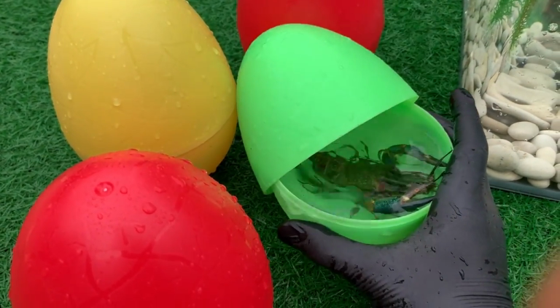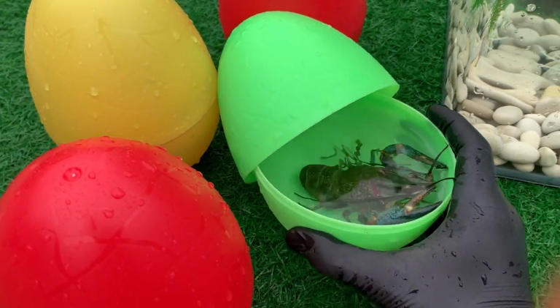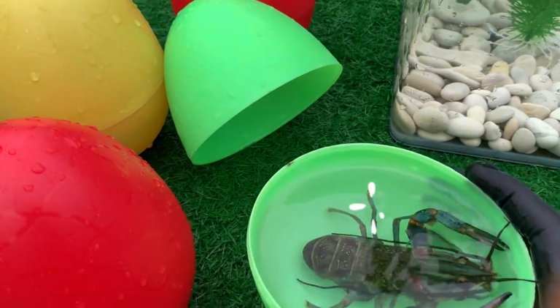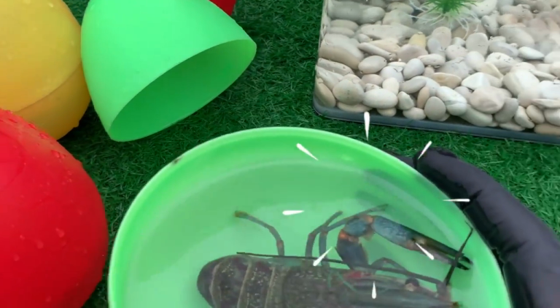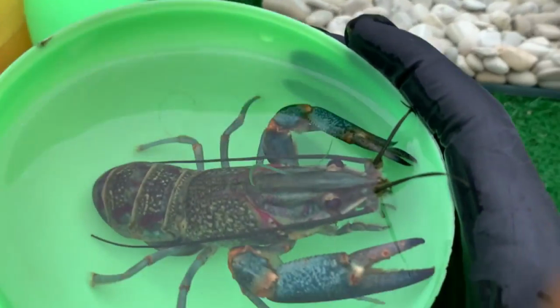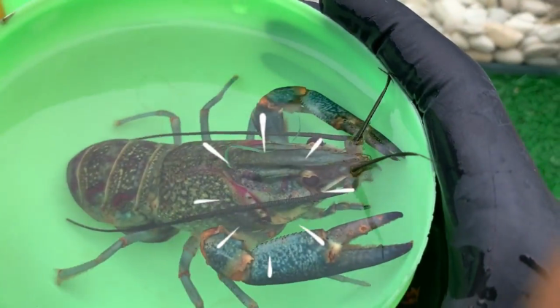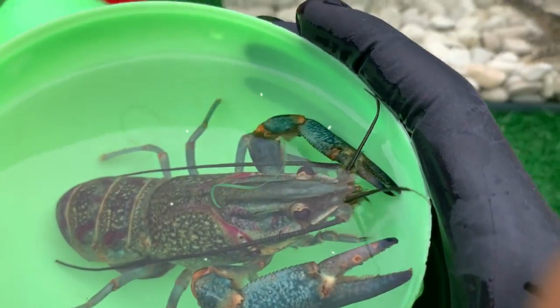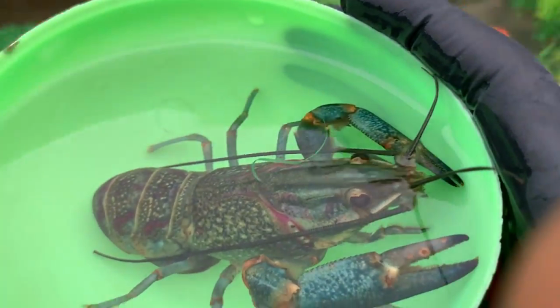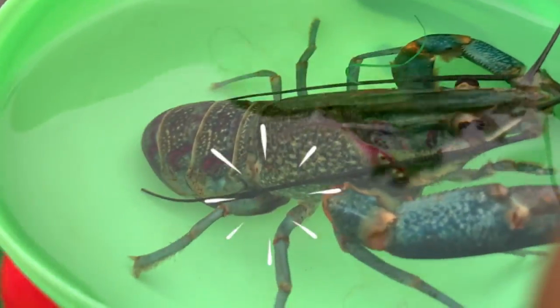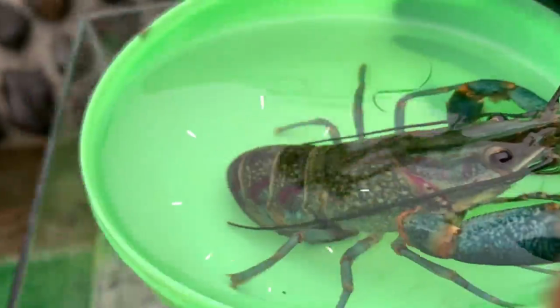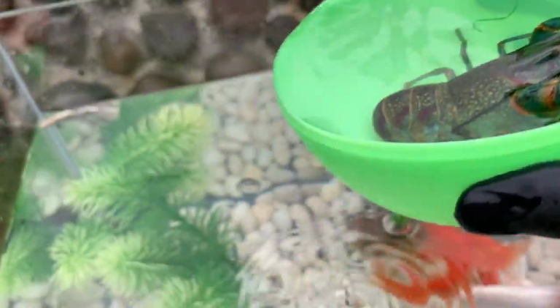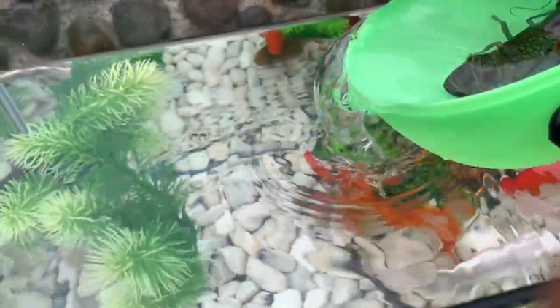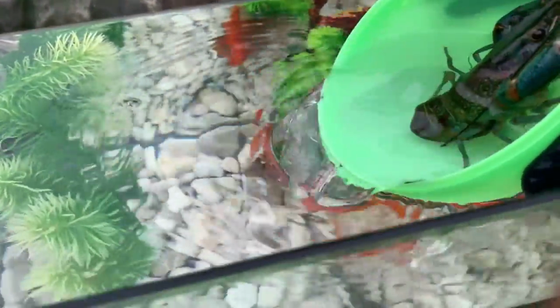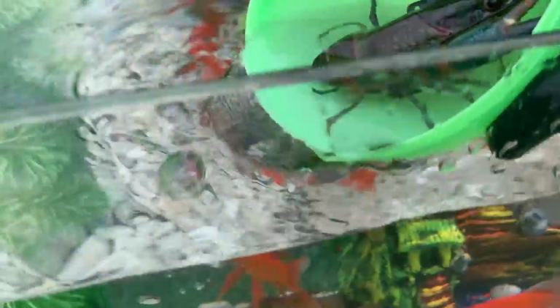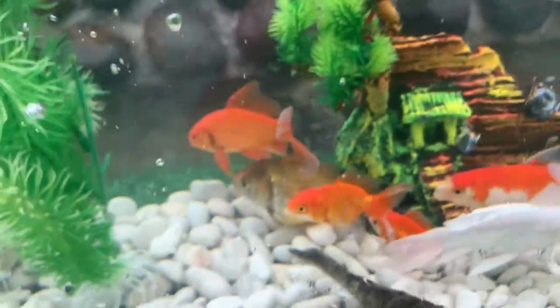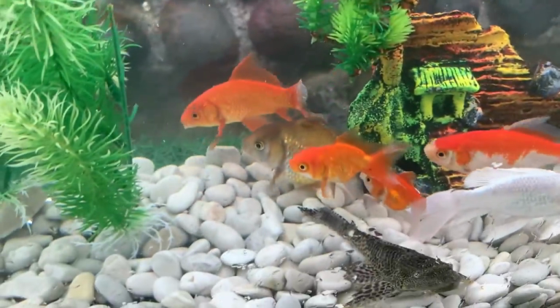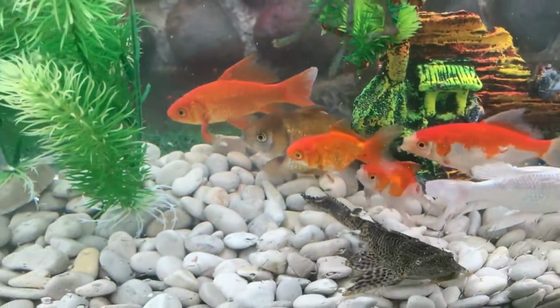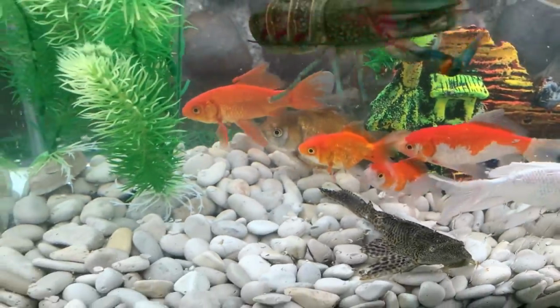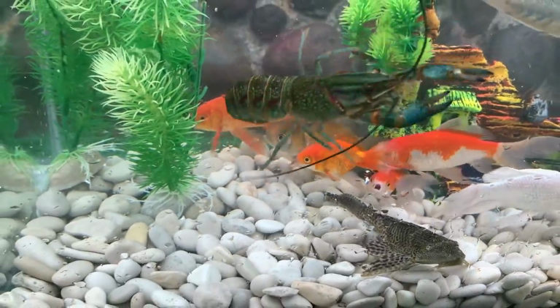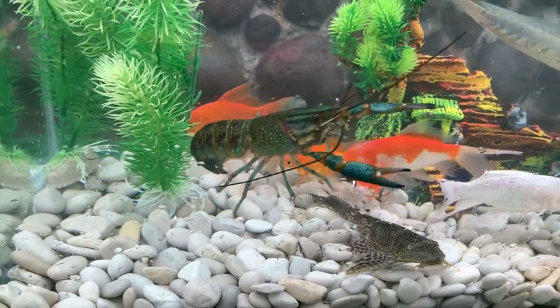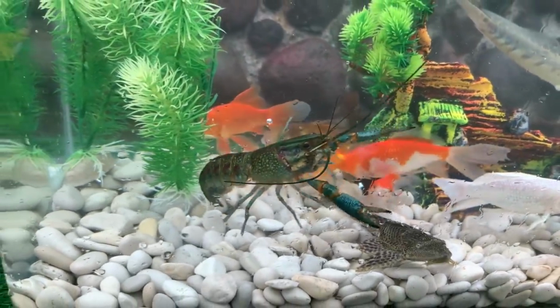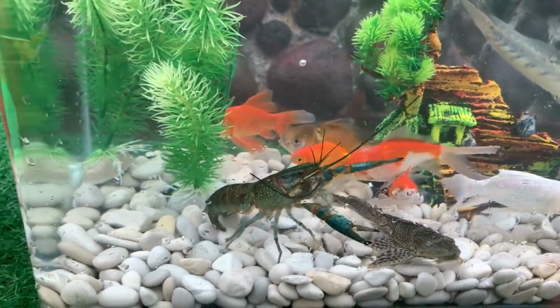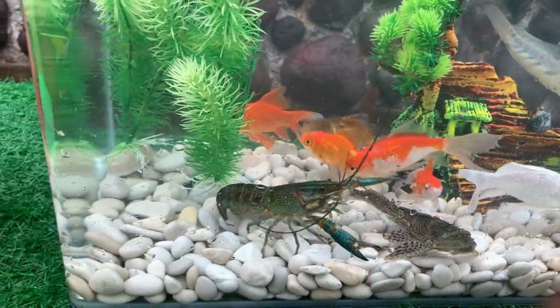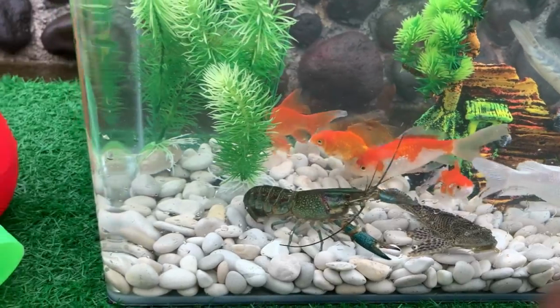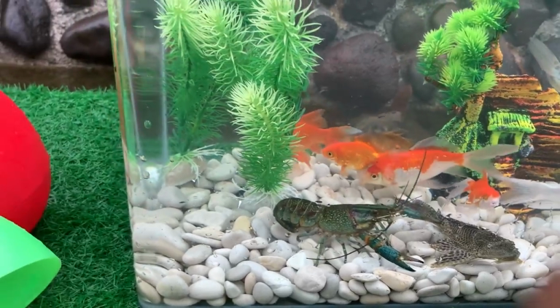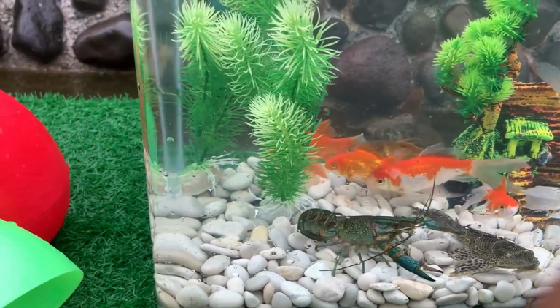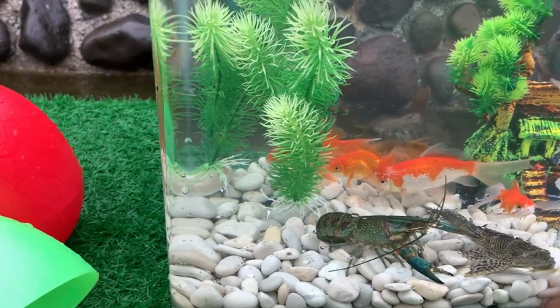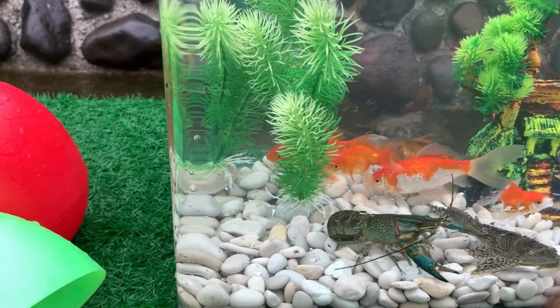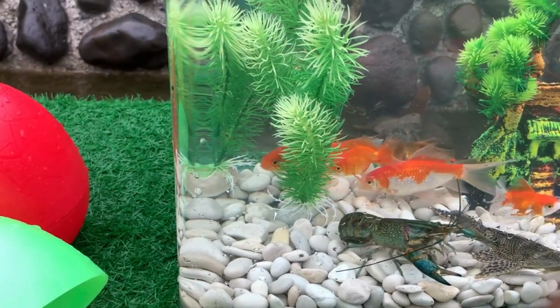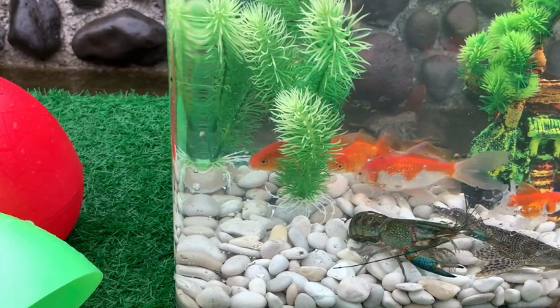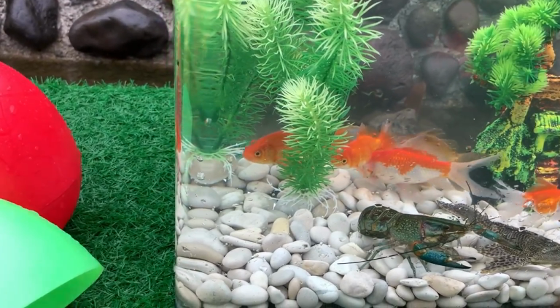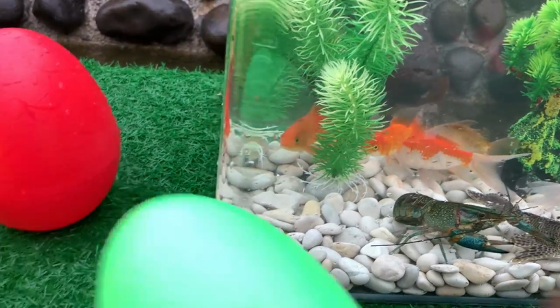Look at this, it is a lobster. Lobsters have a toothed stomach located on the head. They do not chew food in the mouth, but swallow it whole and let the stomach chew it.